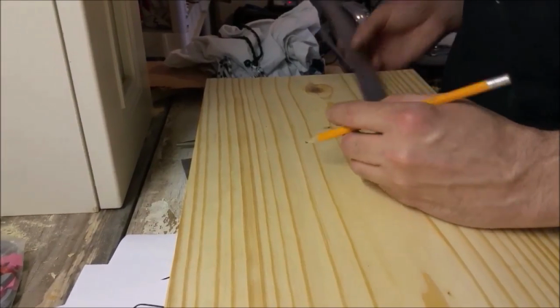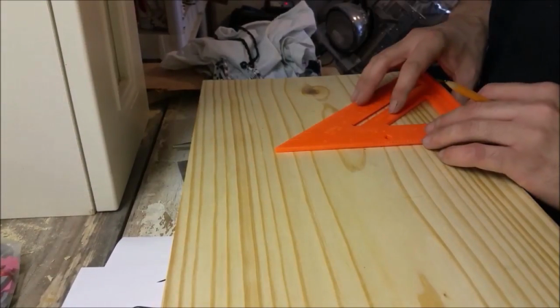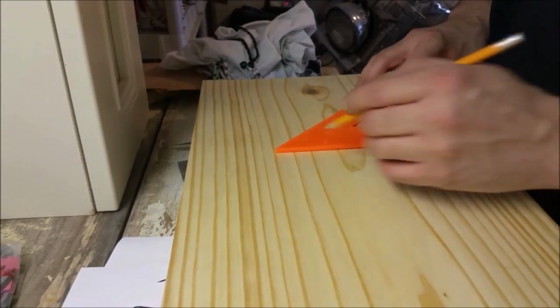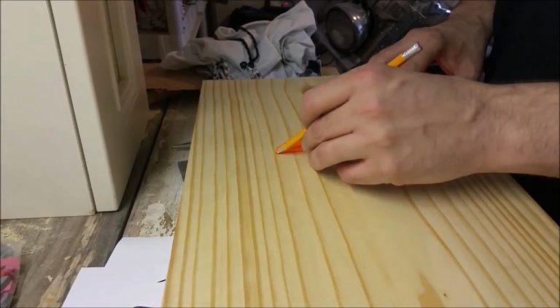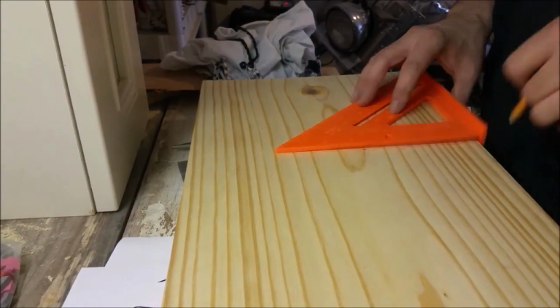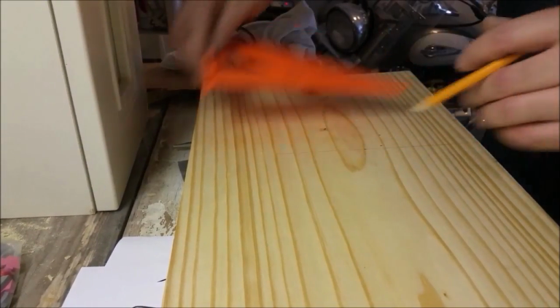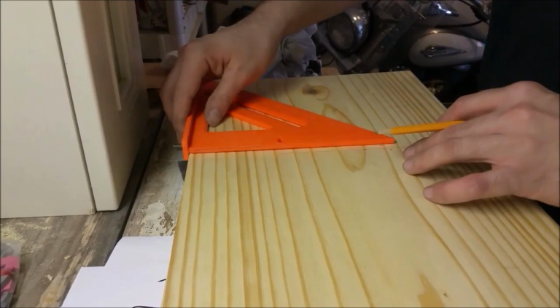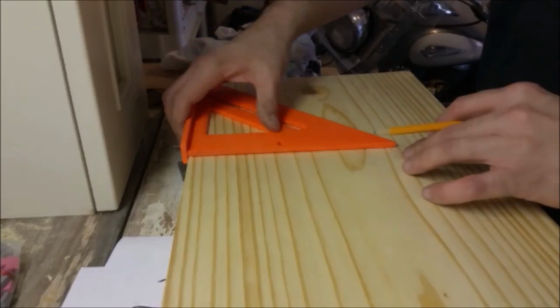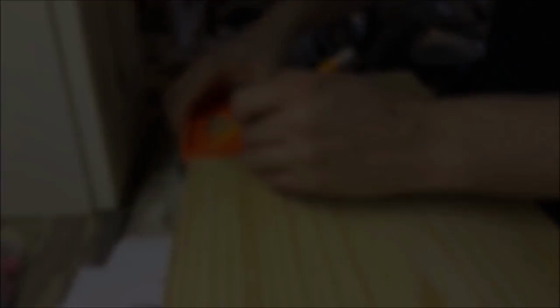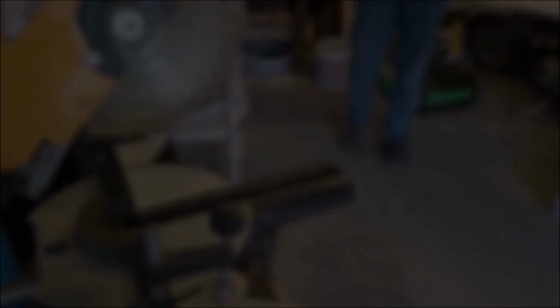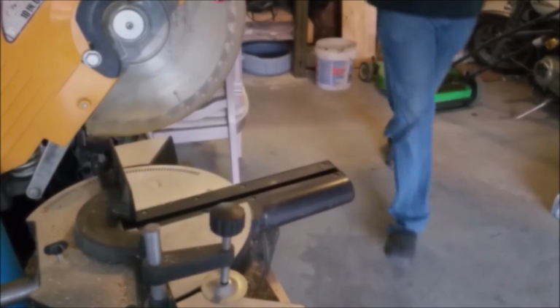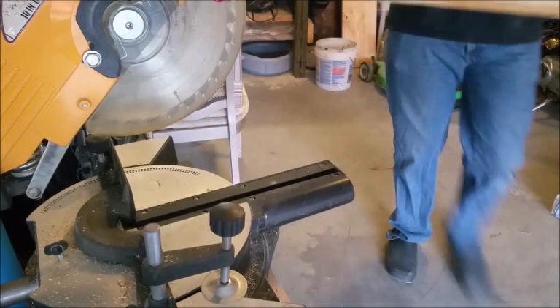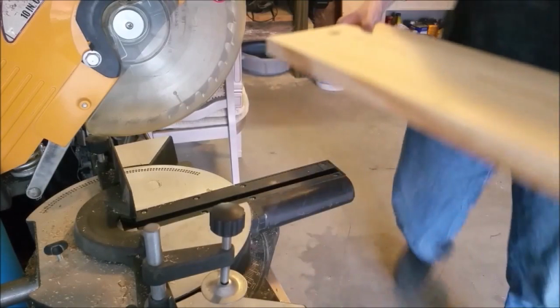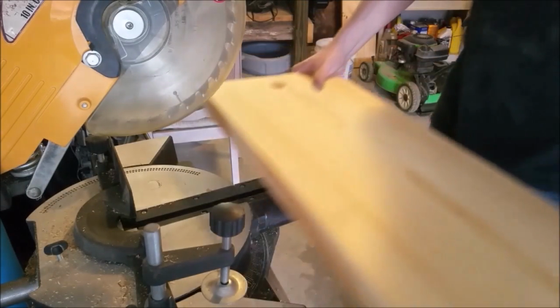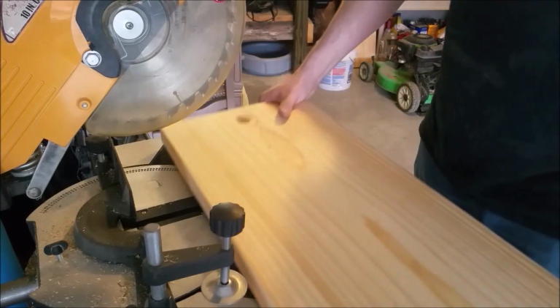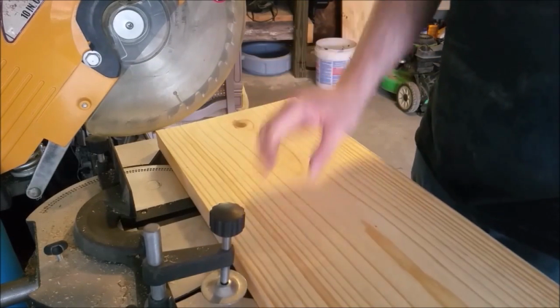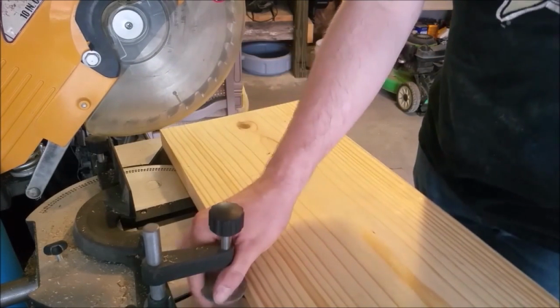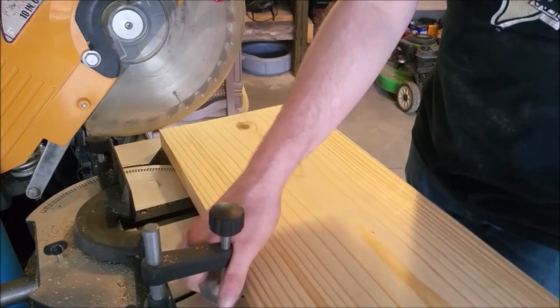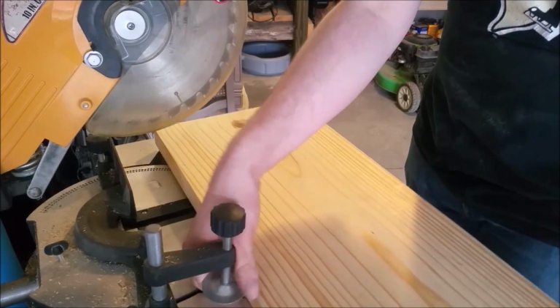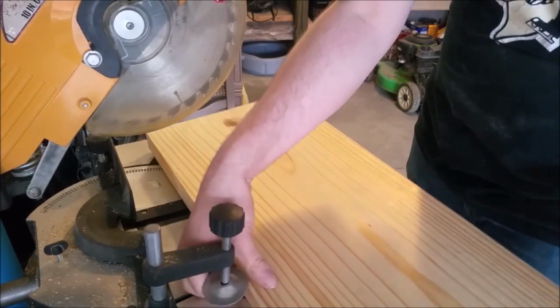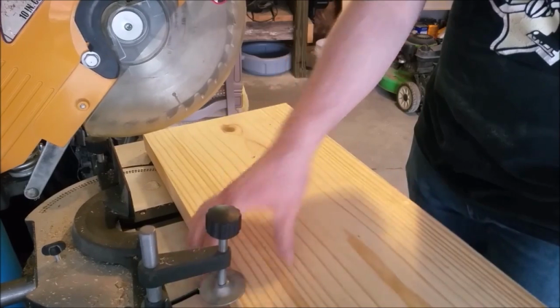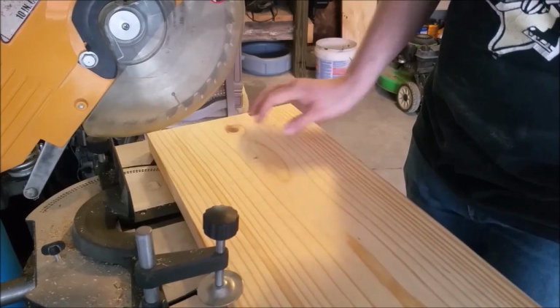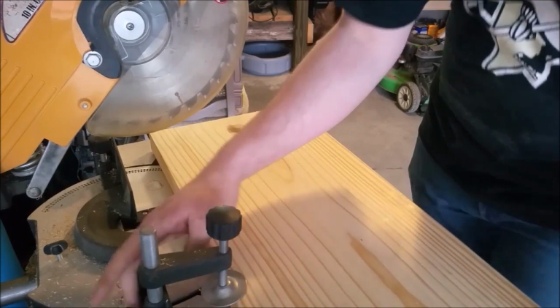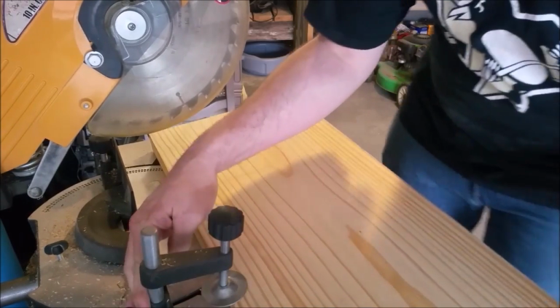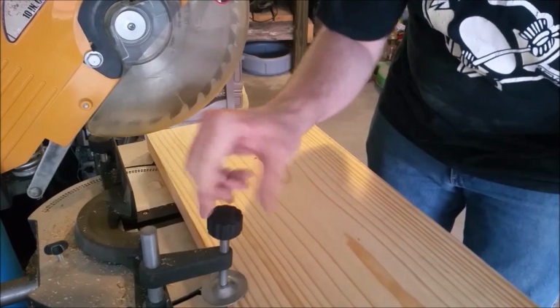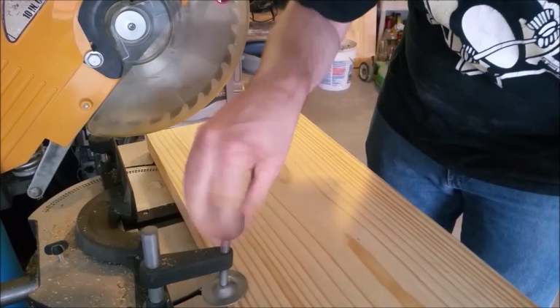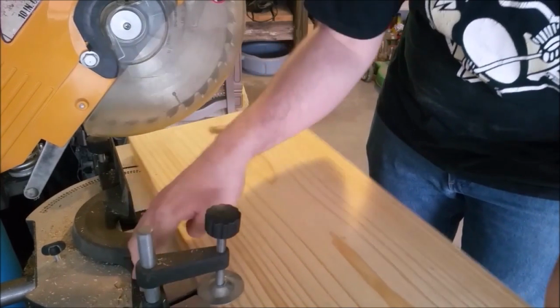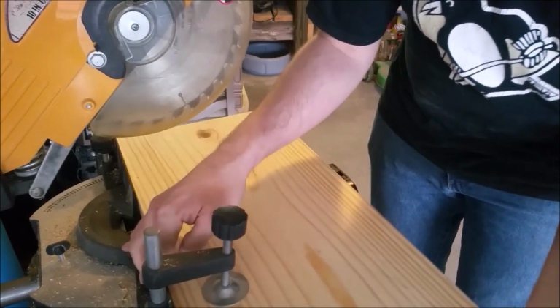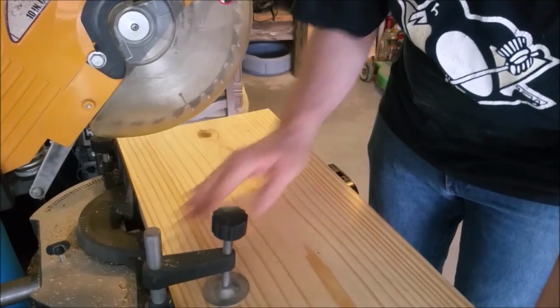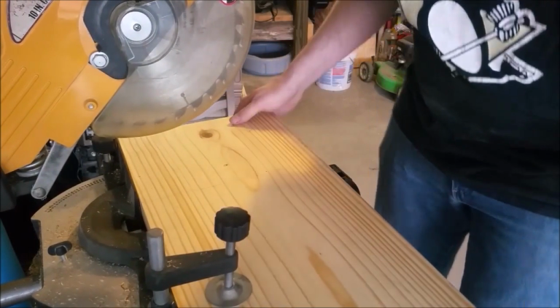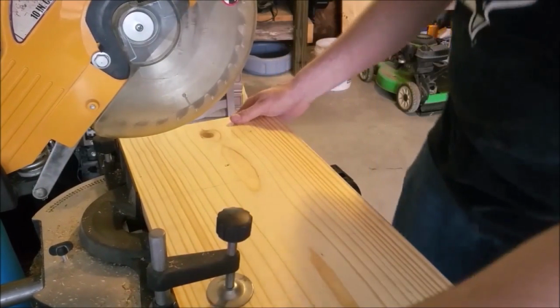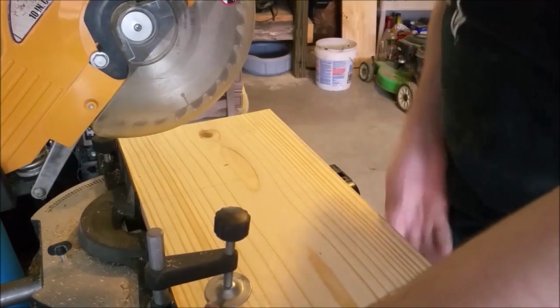Here I'm just roughly marking the size of the boards that I'm going to need to cut to make it easier to handle. Once I have that laid out, I can take it over to the miter saw and just cut some rough squares.